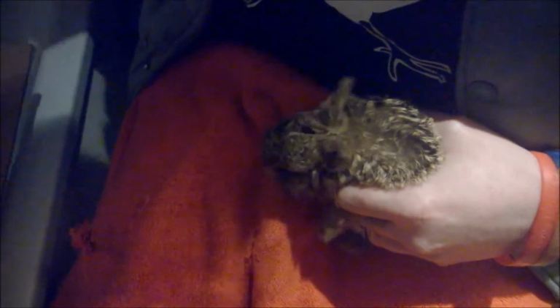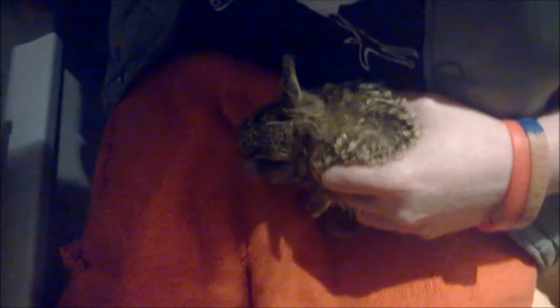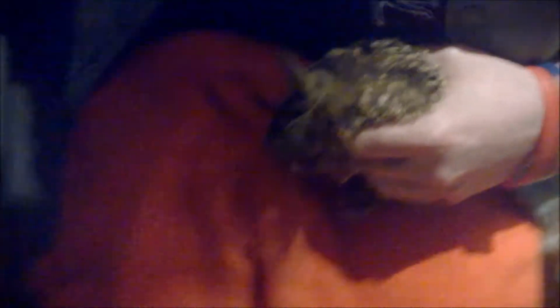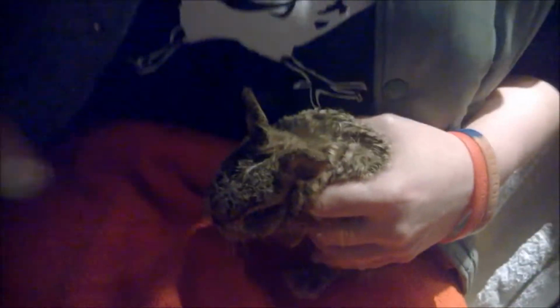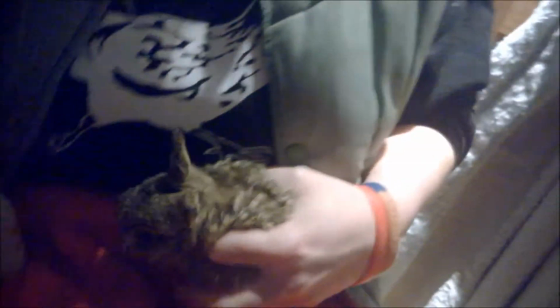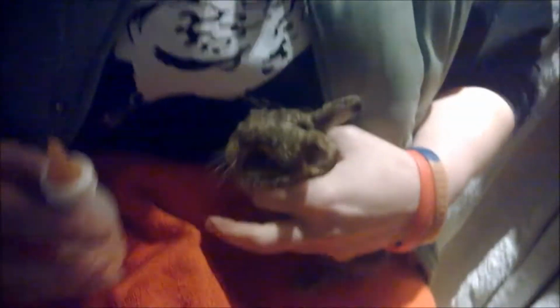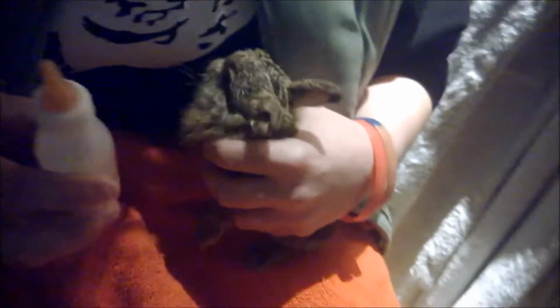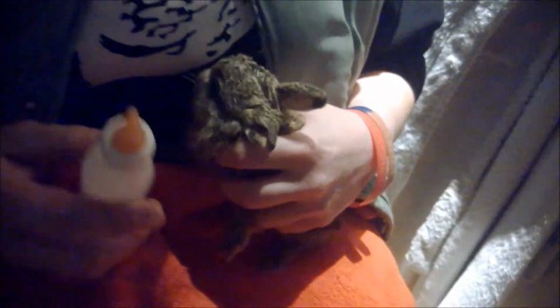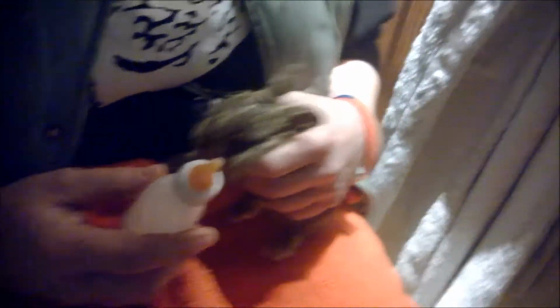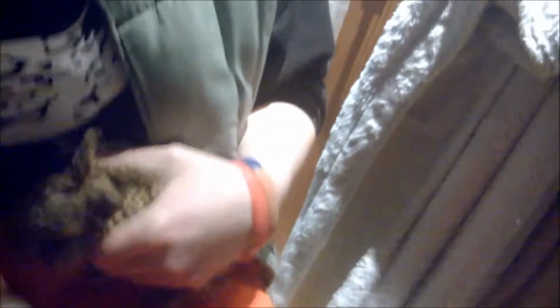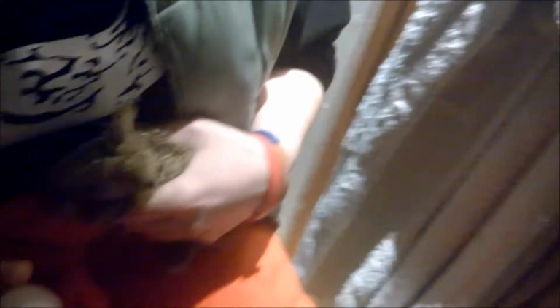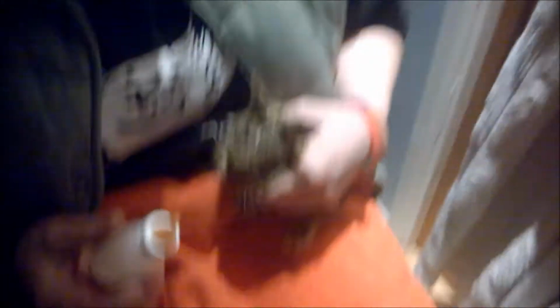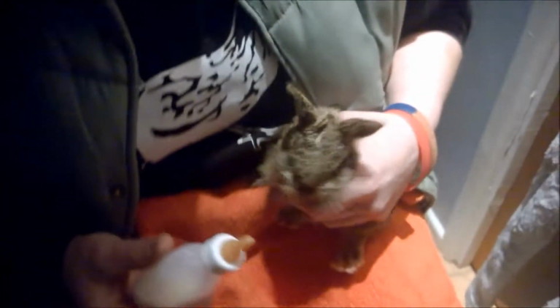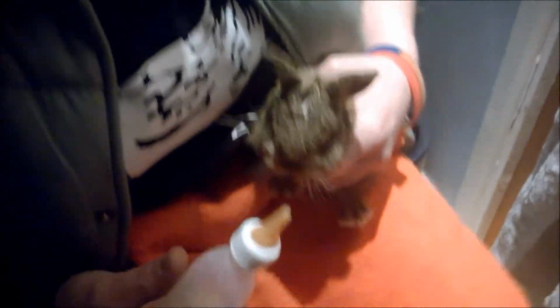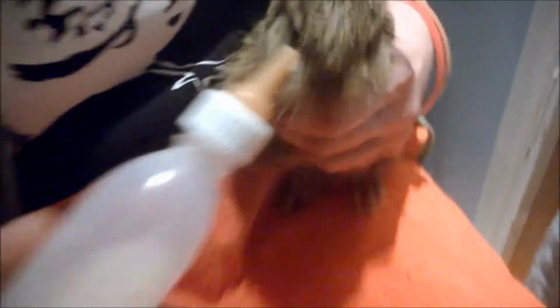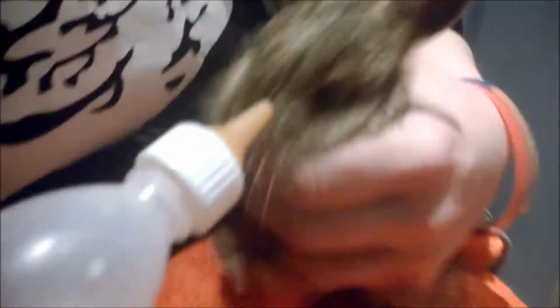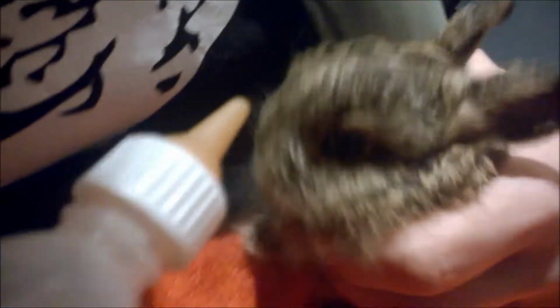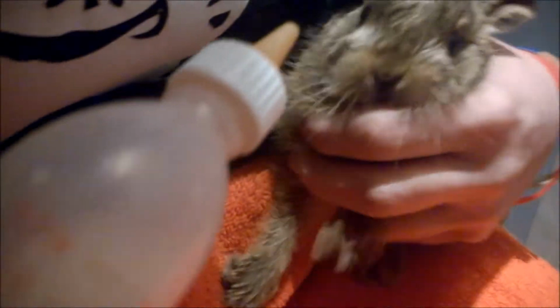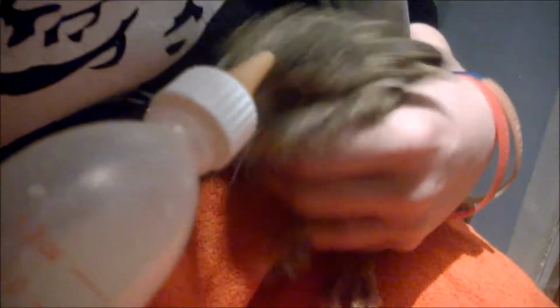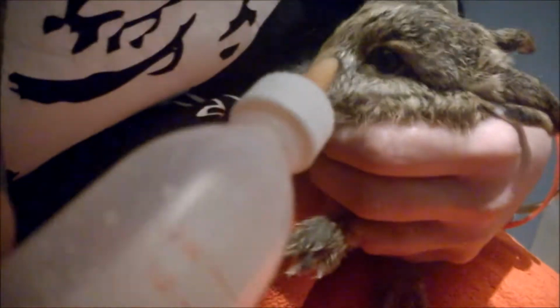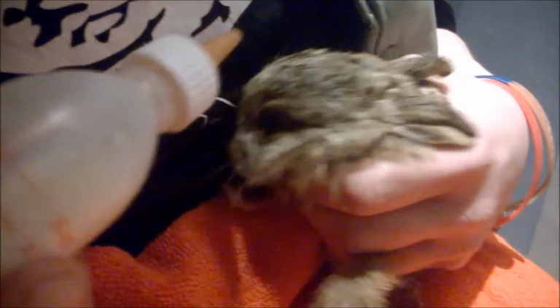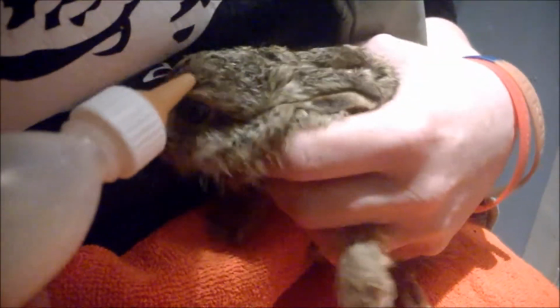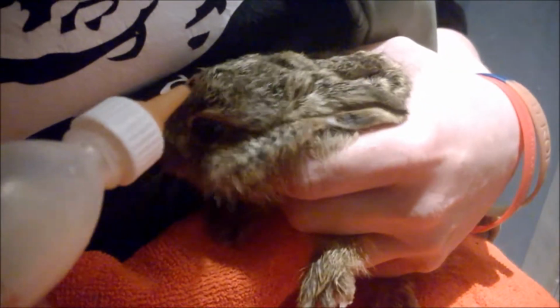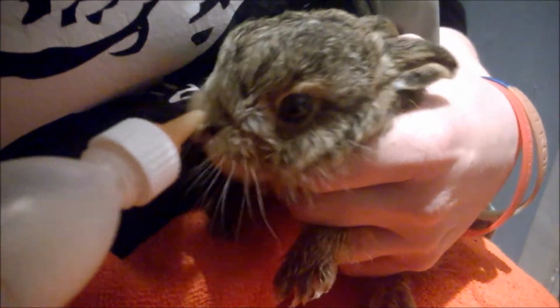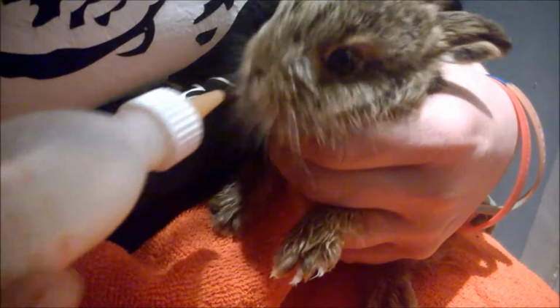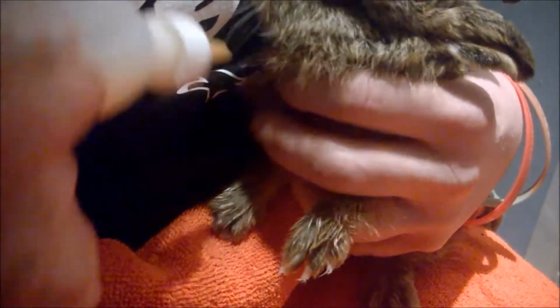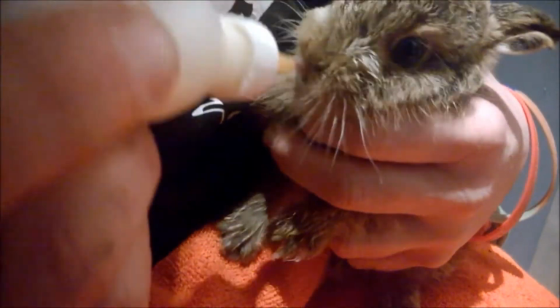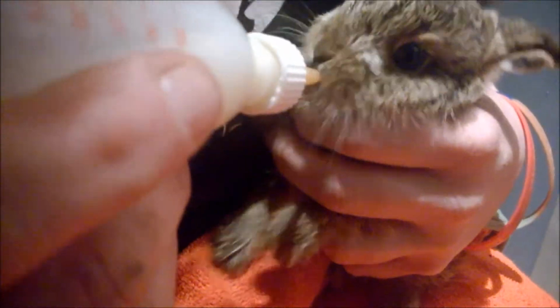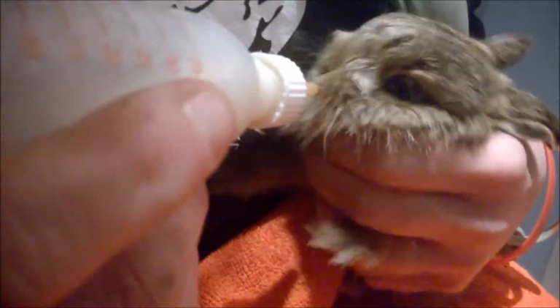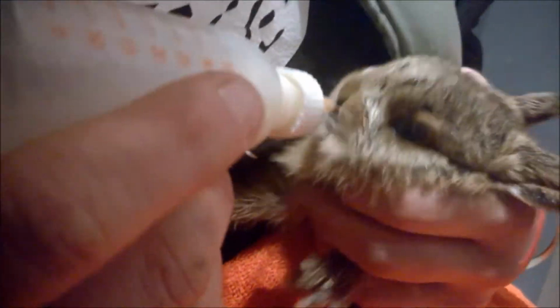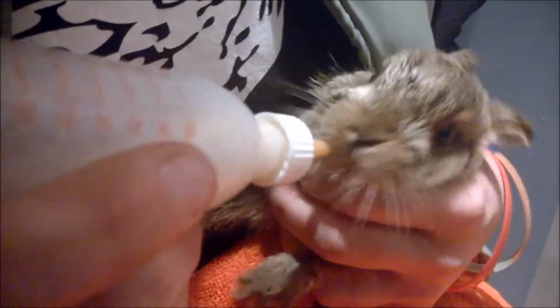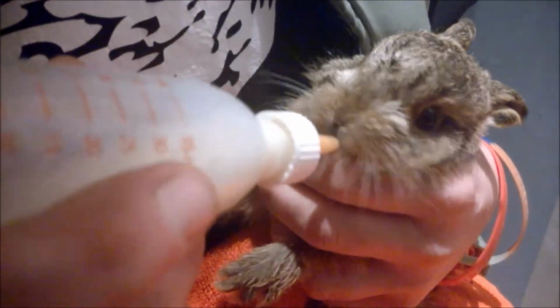We were out walking the dogs — this was the day after we had our fox attack — and the dogs came across this little guy hidden in the undergrowth. After we managed to get the dogs away from him, Helen put him in a box, loaded him up in the car, and brought him home for some much needed care.